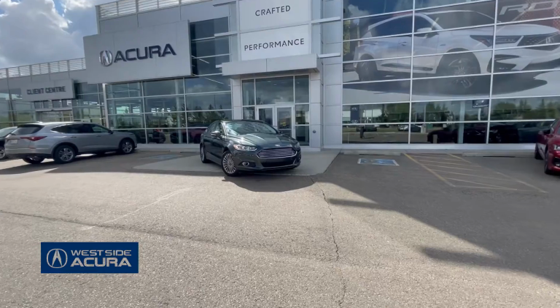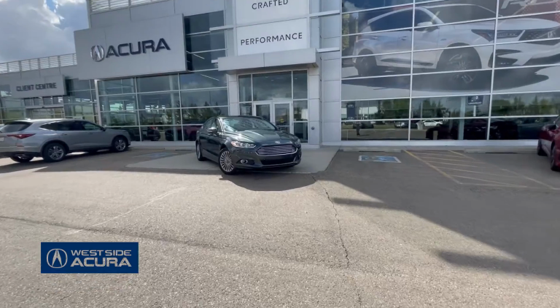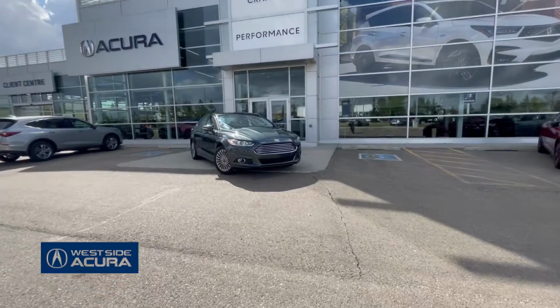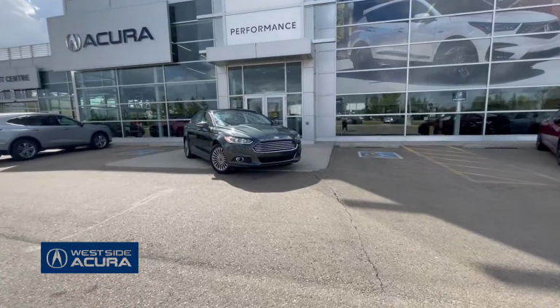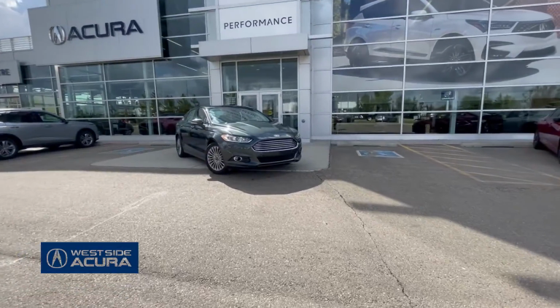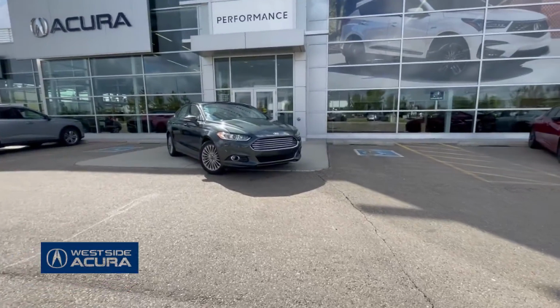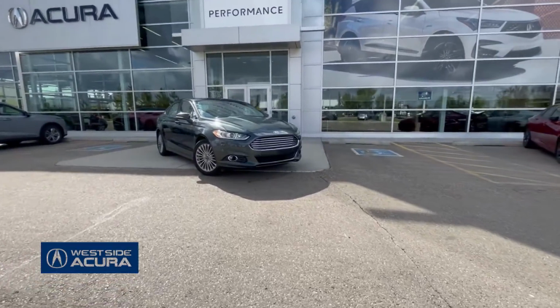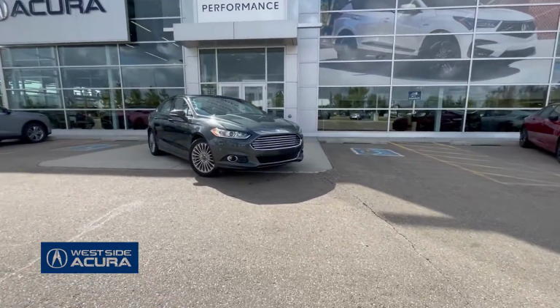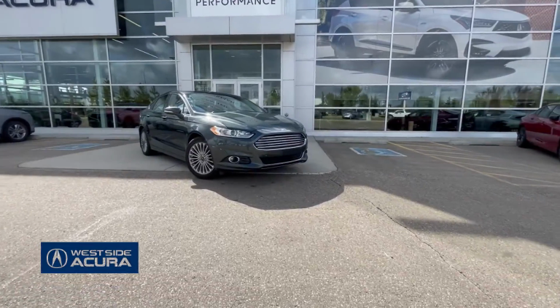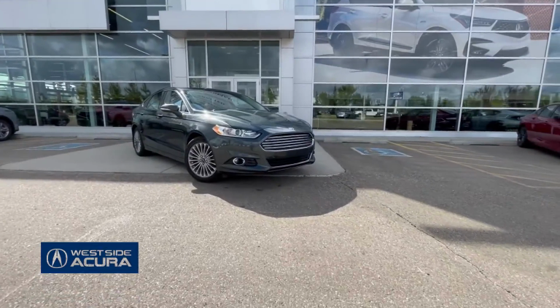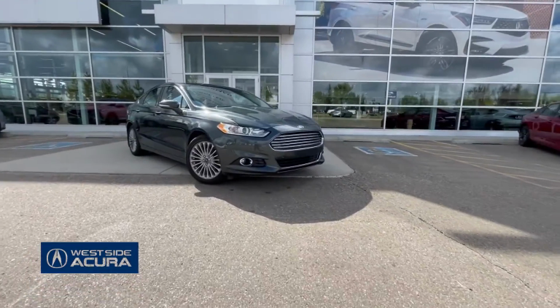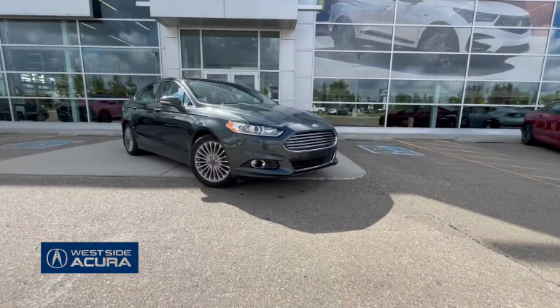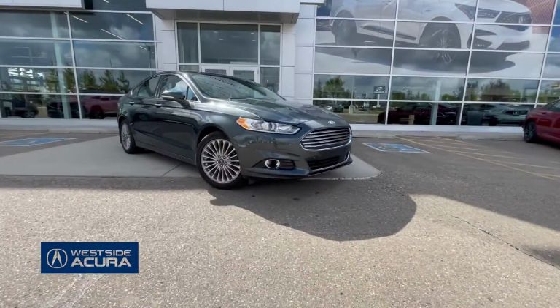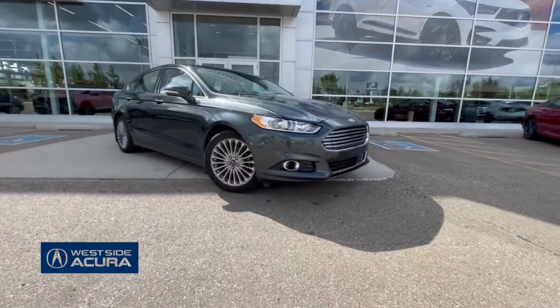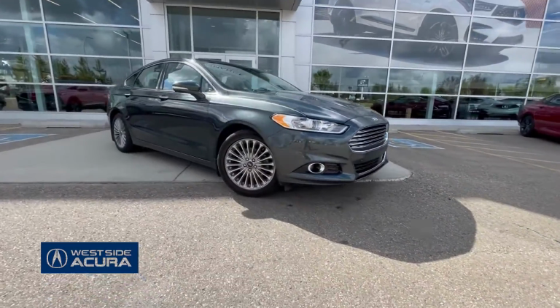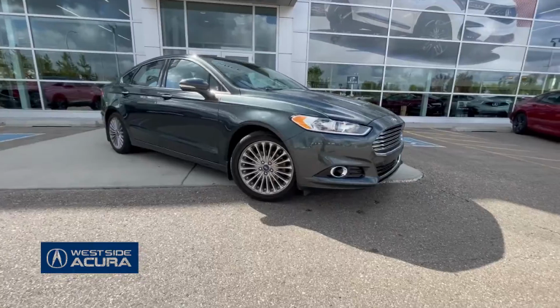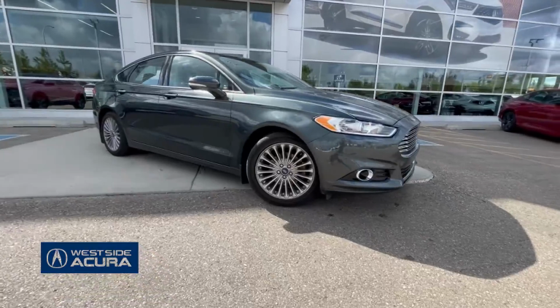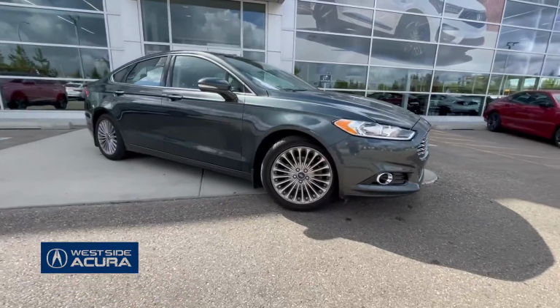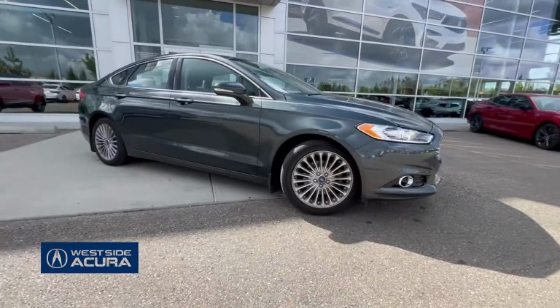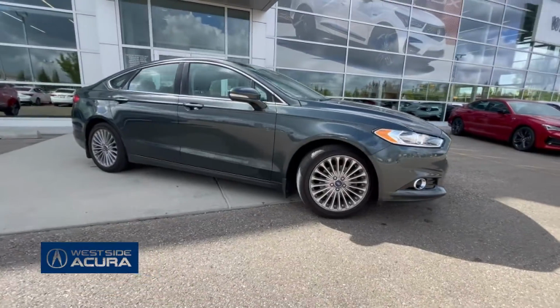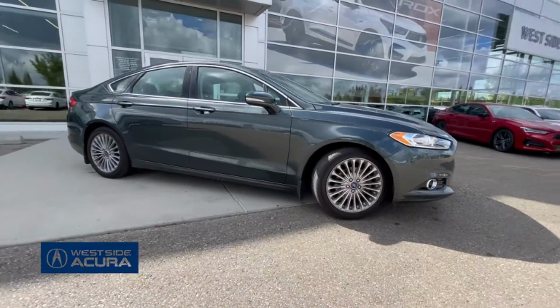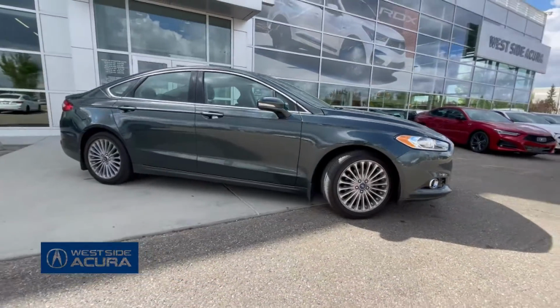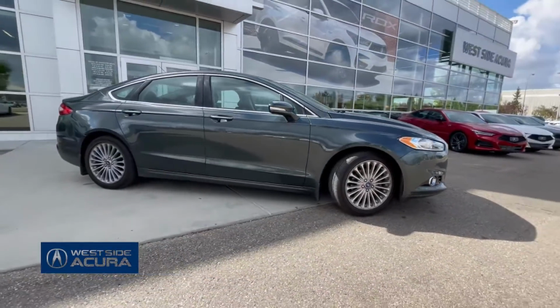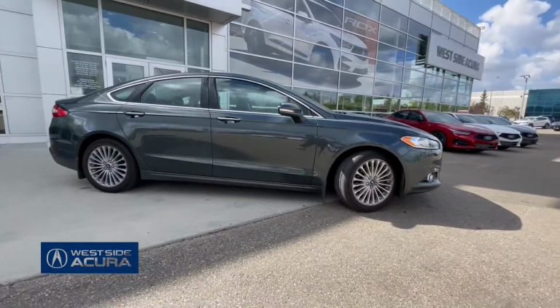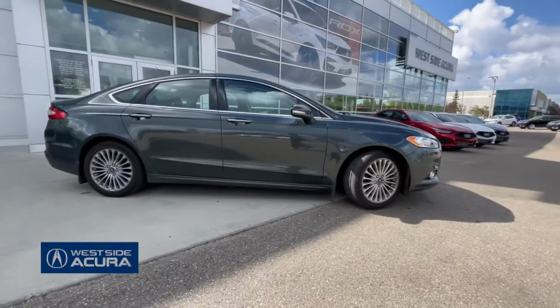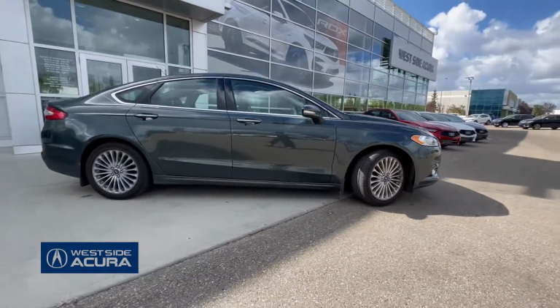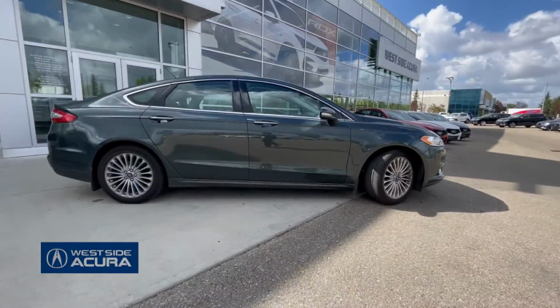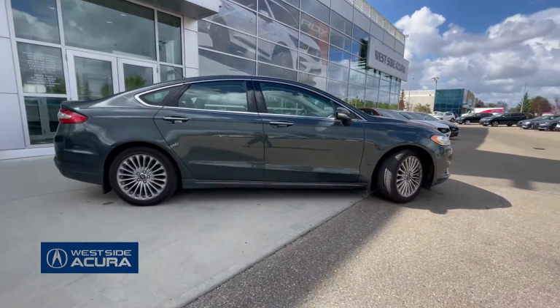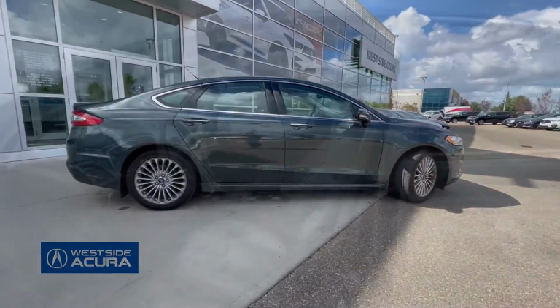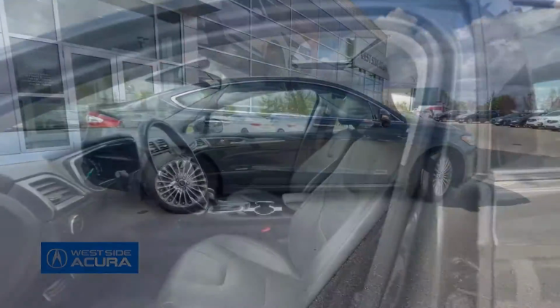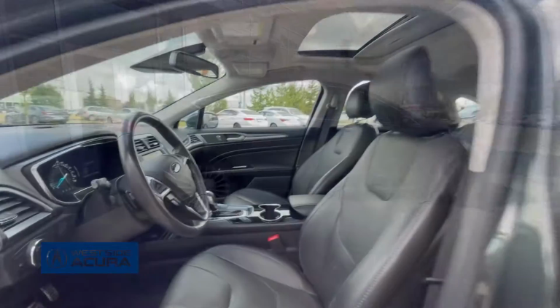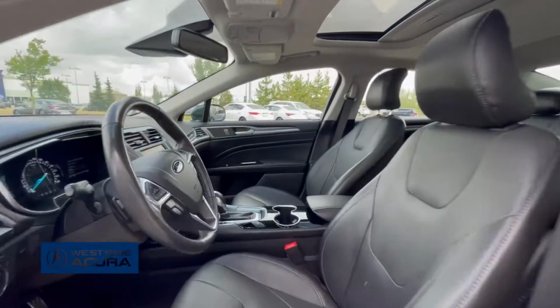This top-of-the-line Ford Fusion is the perfect family car. It's low in kilometers and it's in great shape. It's a 2015 year model and the interior is black leather with heated and cooled seats.